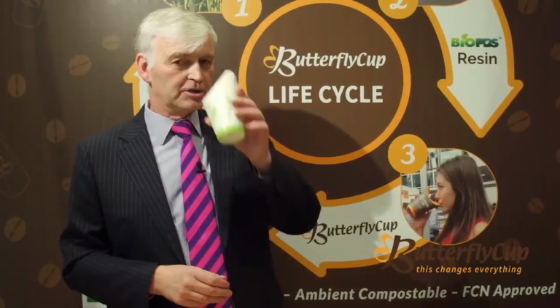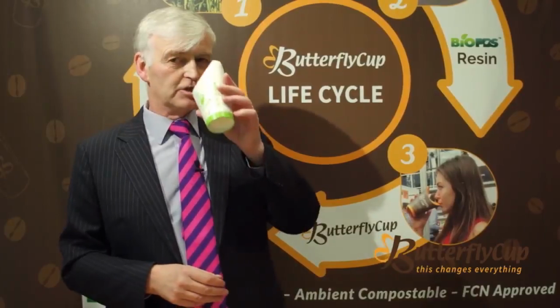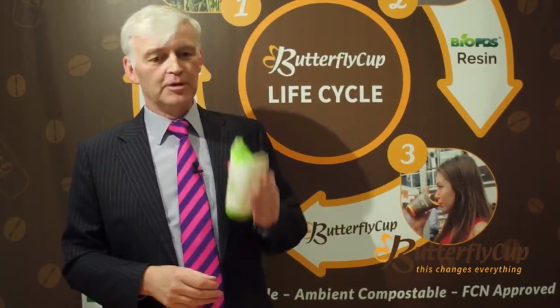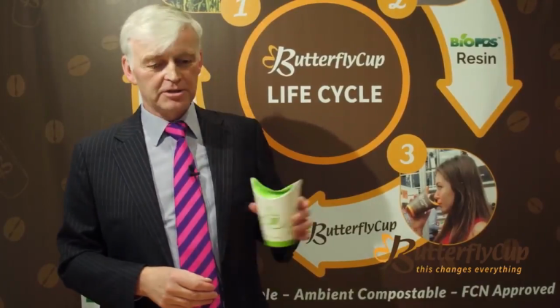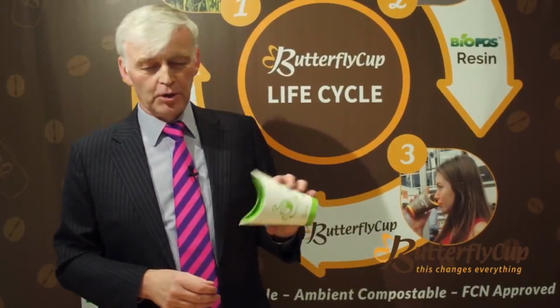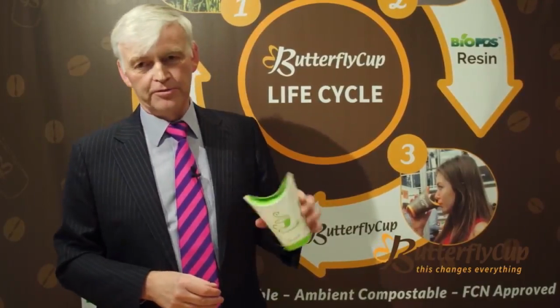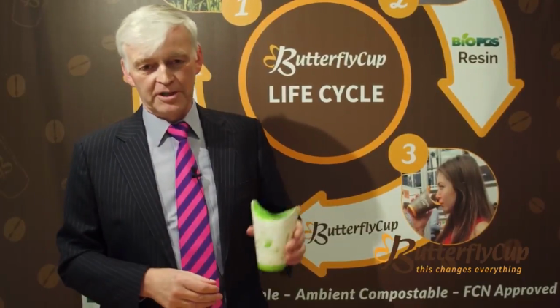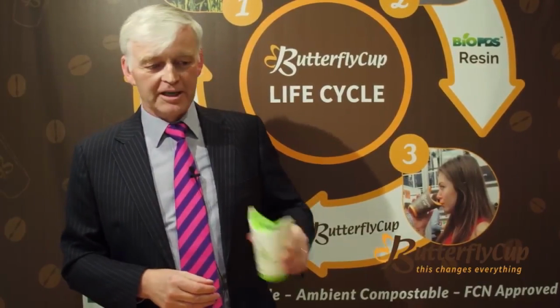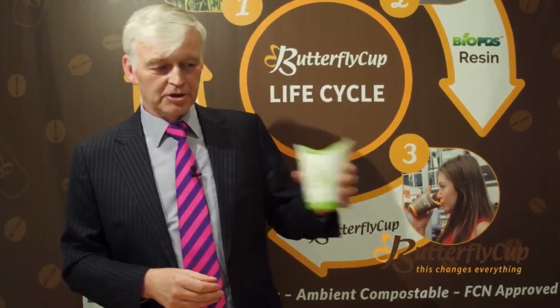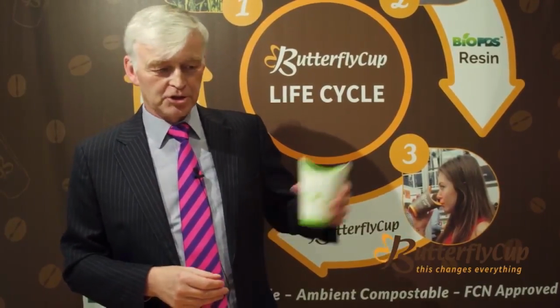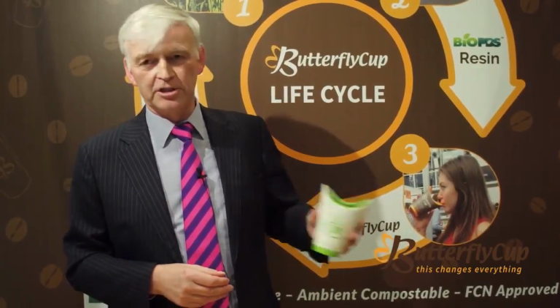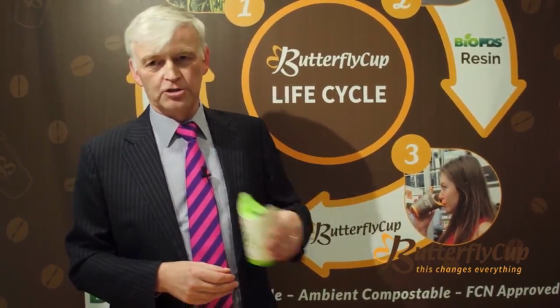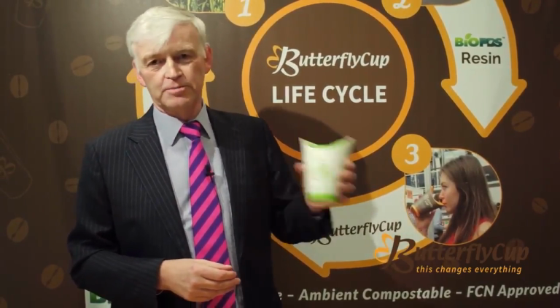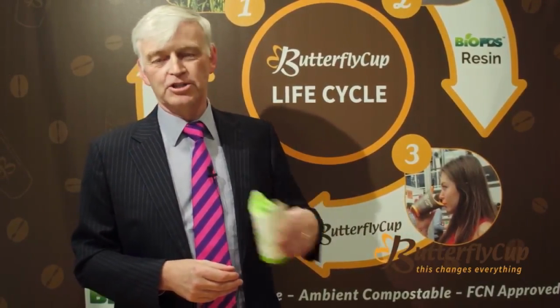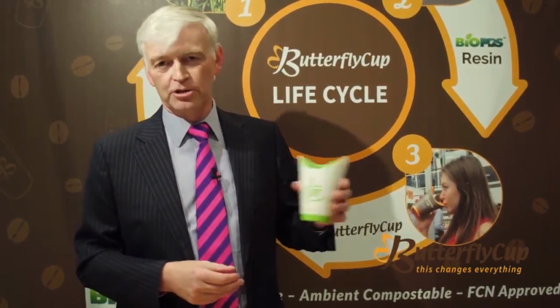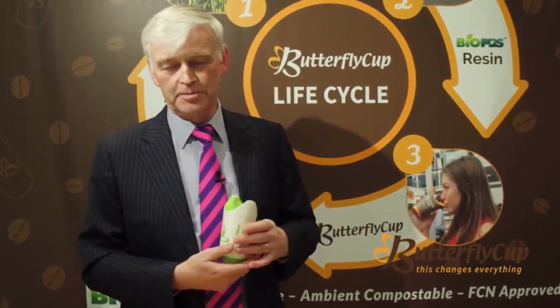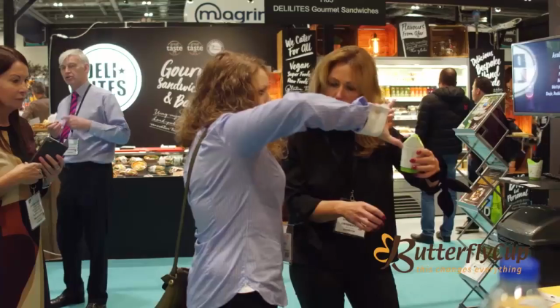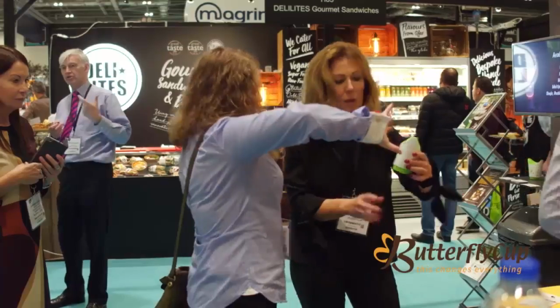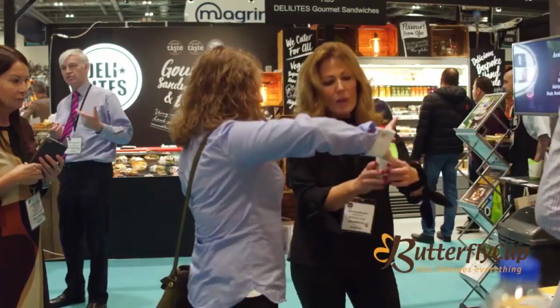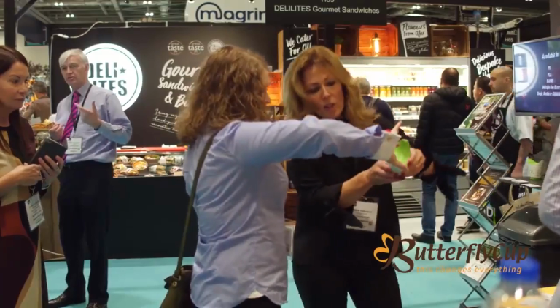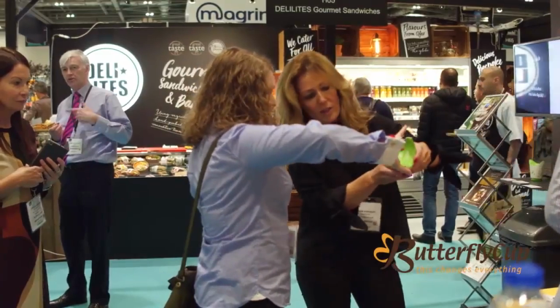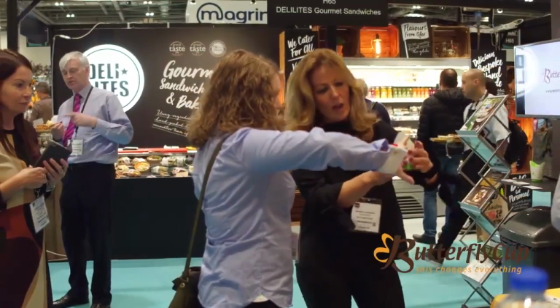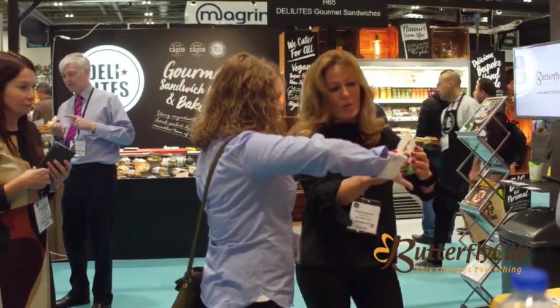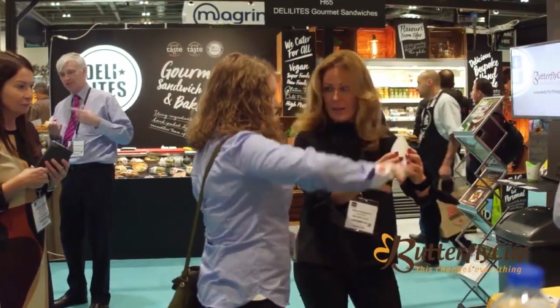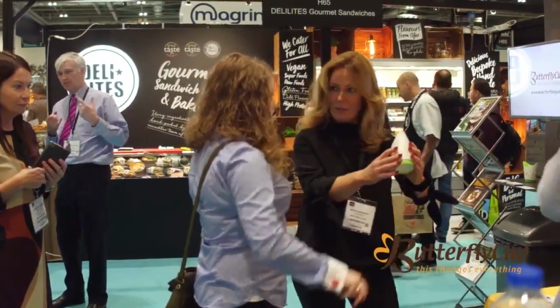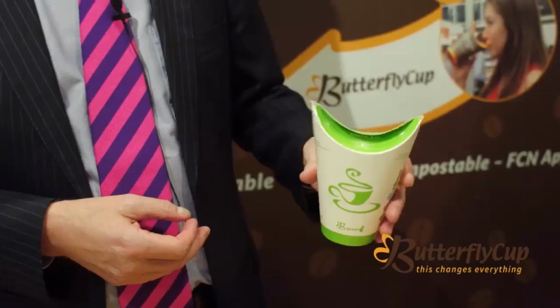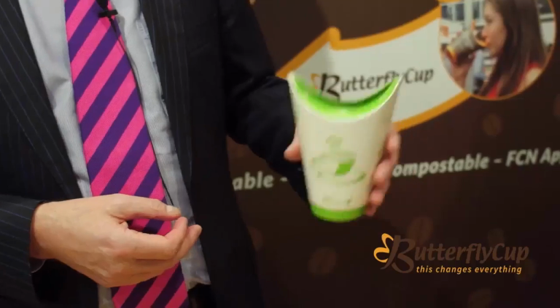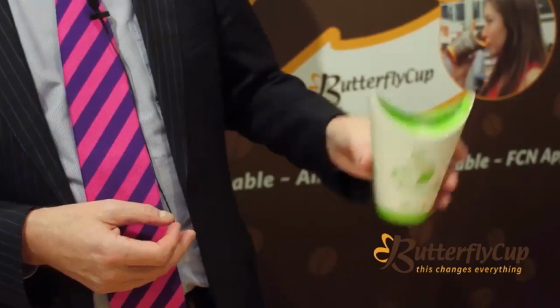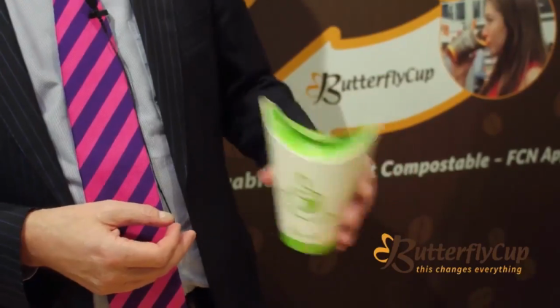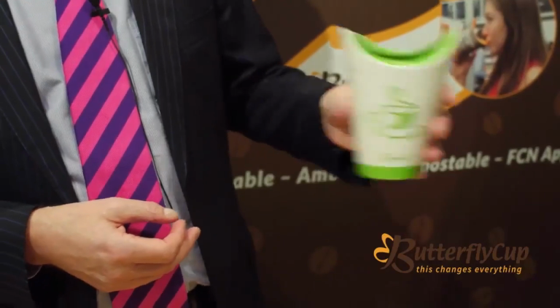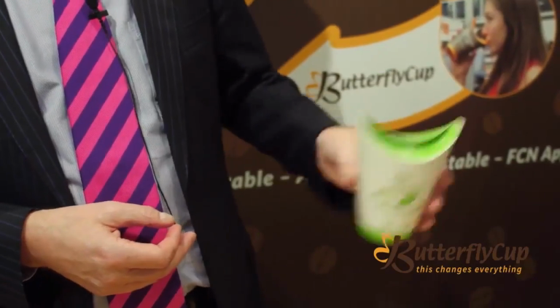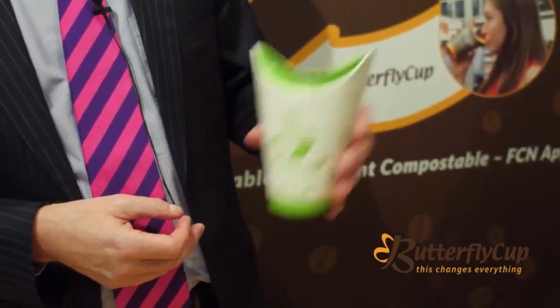You can drink from it, pour from it, and if you shake it, it doesn't splash, leak or drip. So it reduces a lot of consumer anxieties in terms of splashes and drips on clothes.